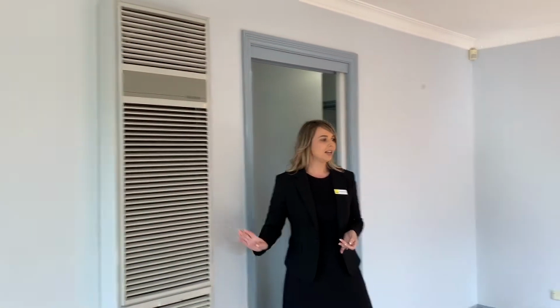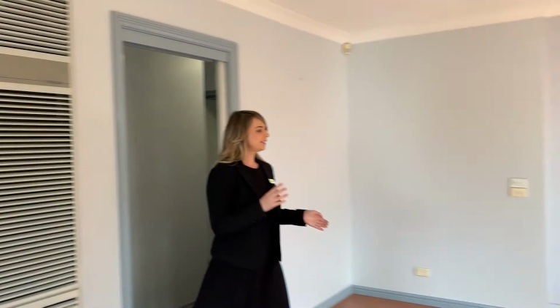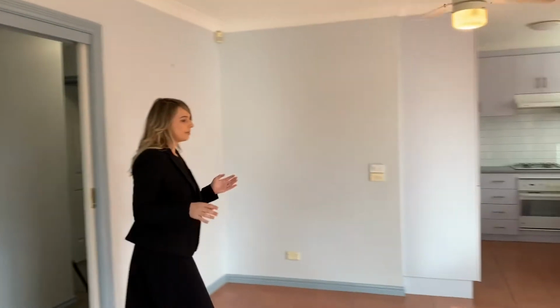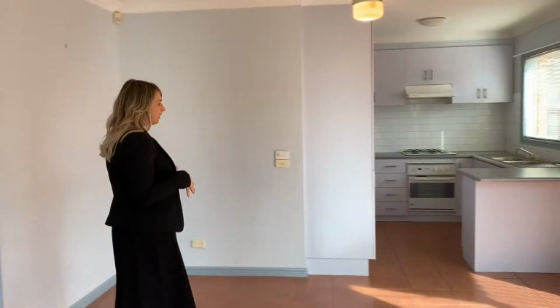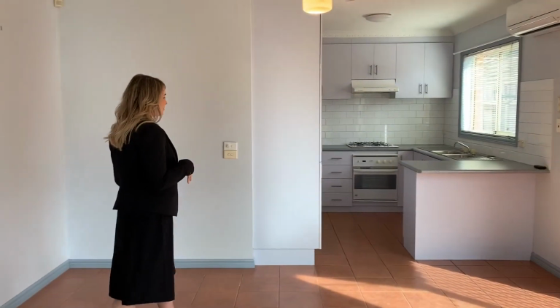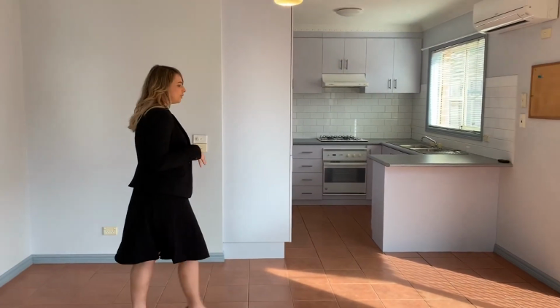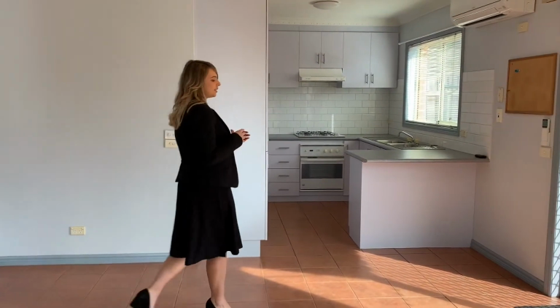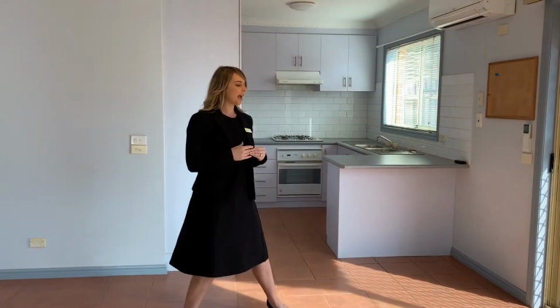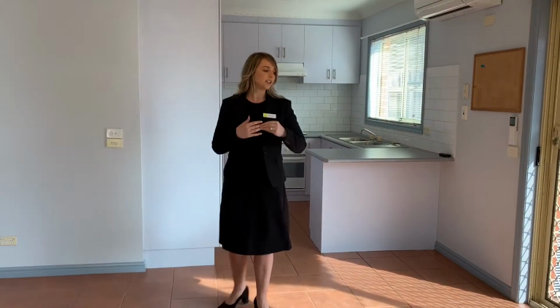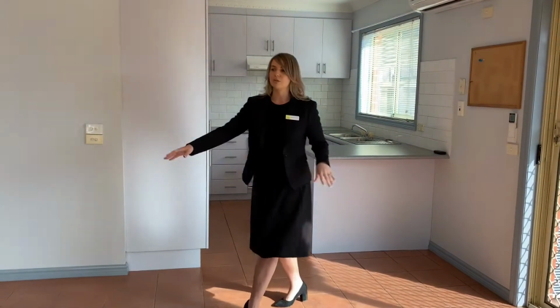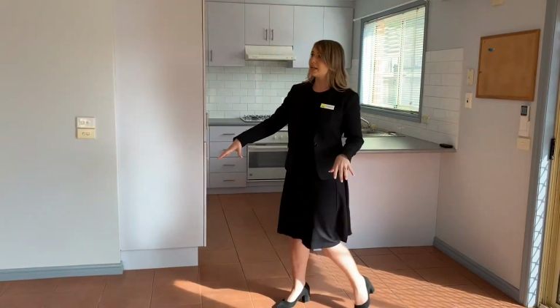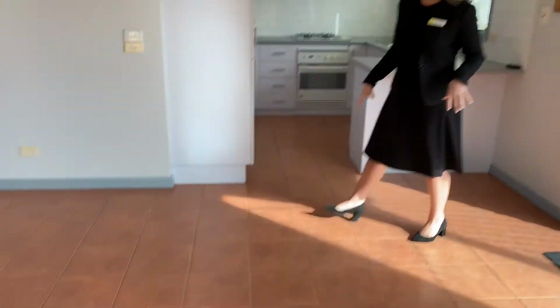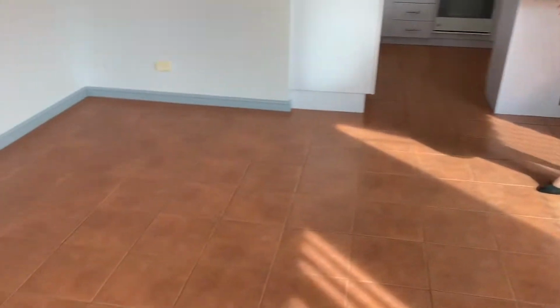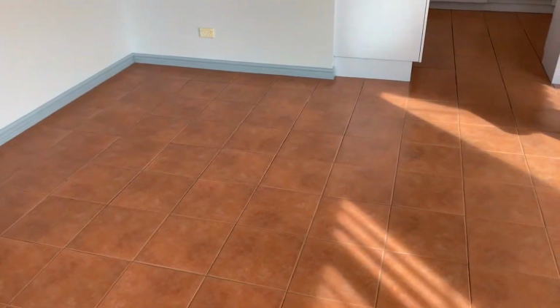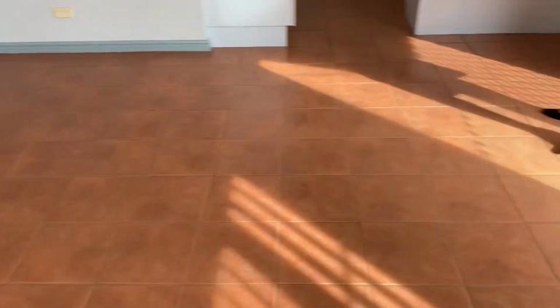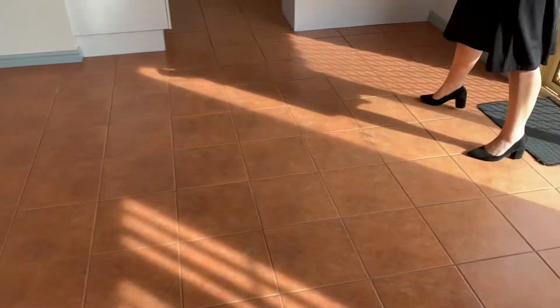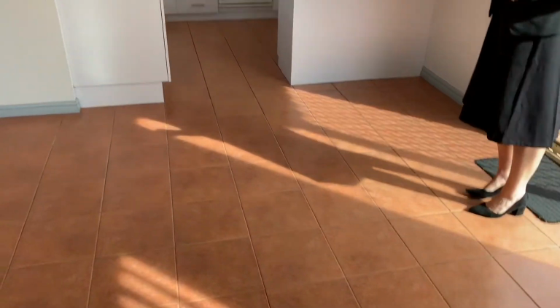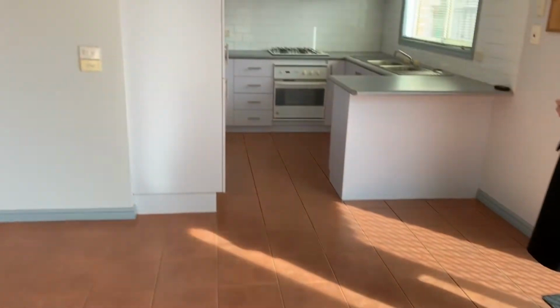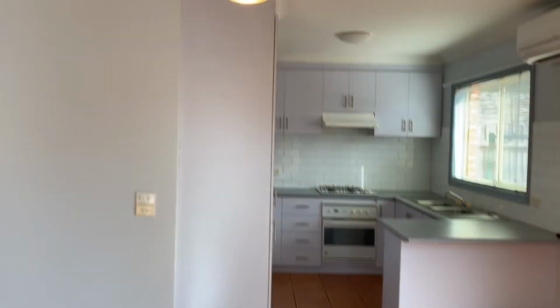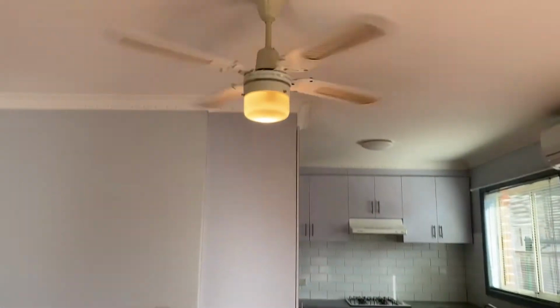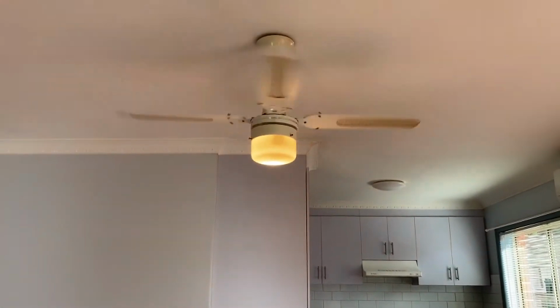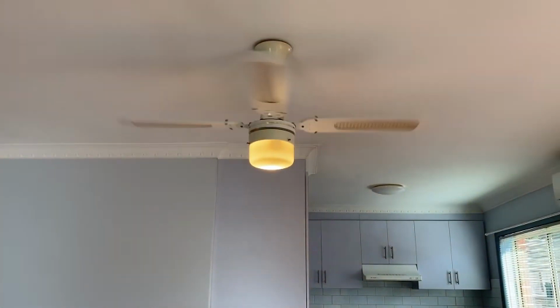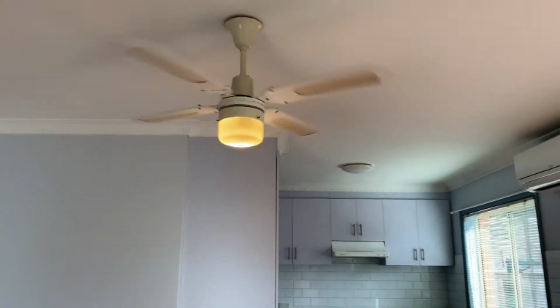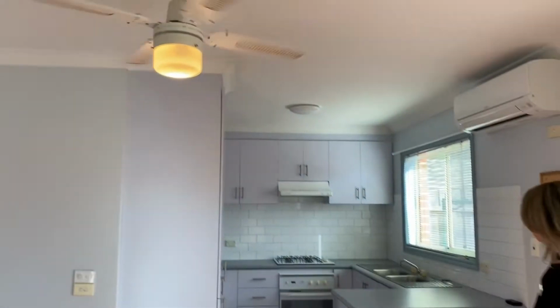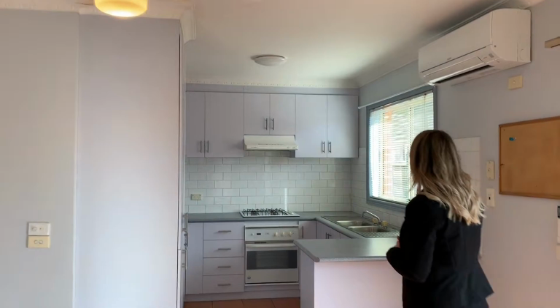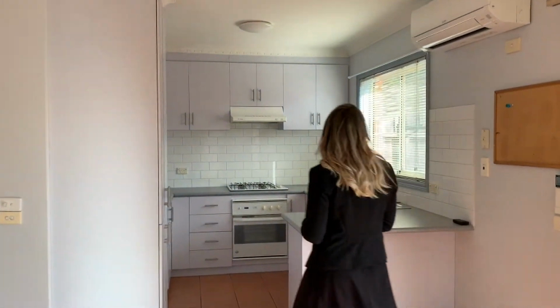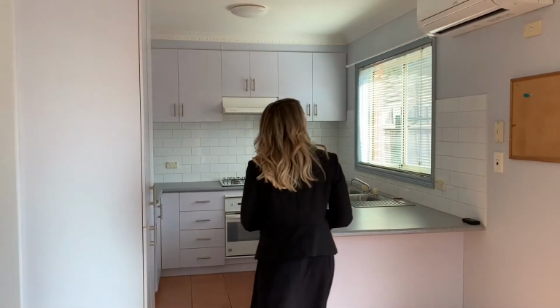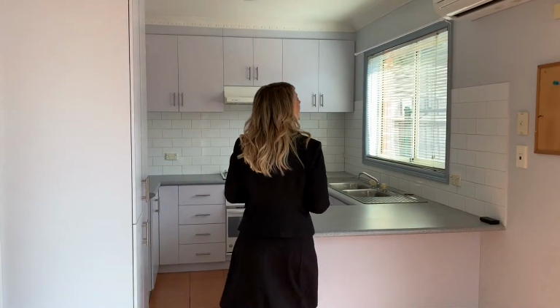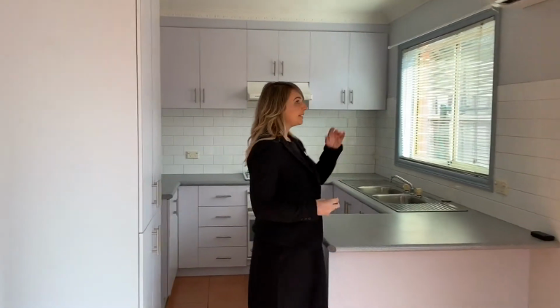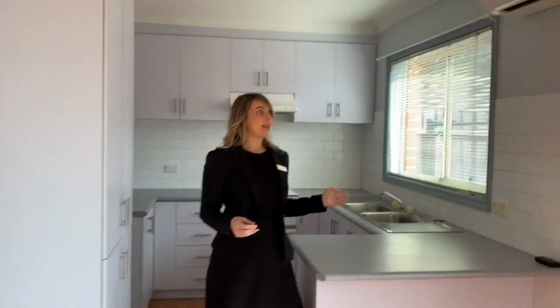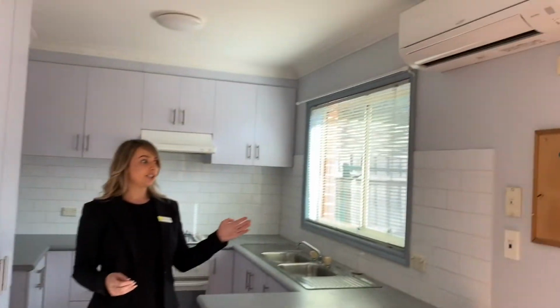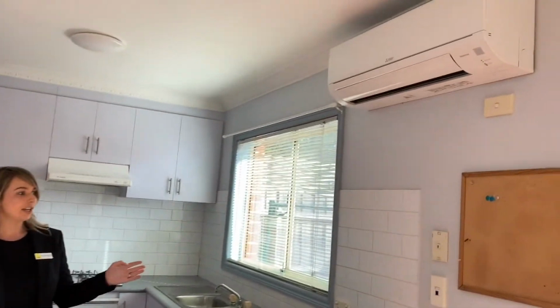This is an open plan arrangement. You do go into quite a large tiled dining area which is complemented by one ceiling fan, frosted fitting and globe, and a split system air conditioner unit.